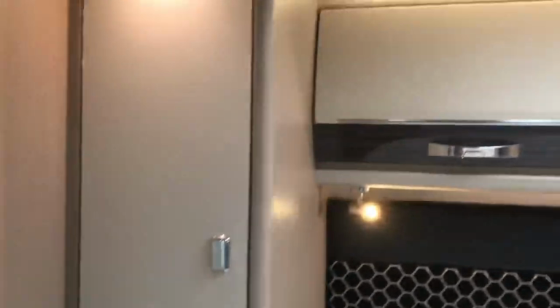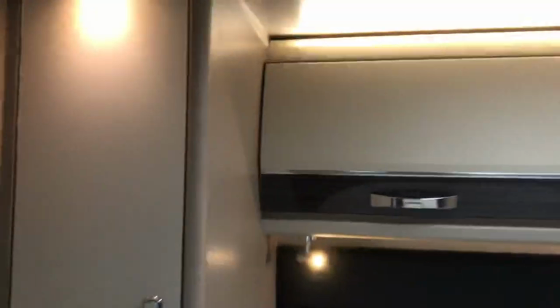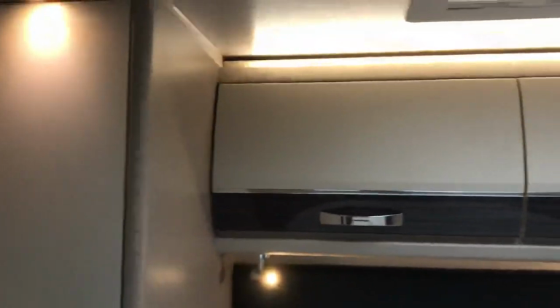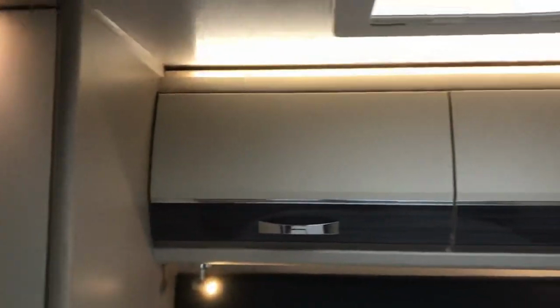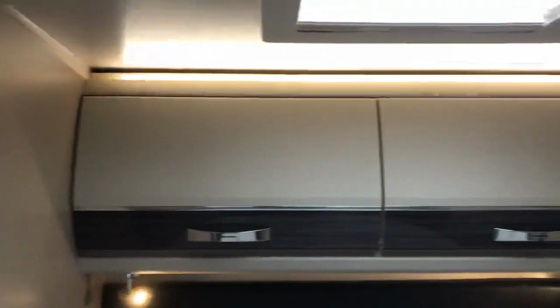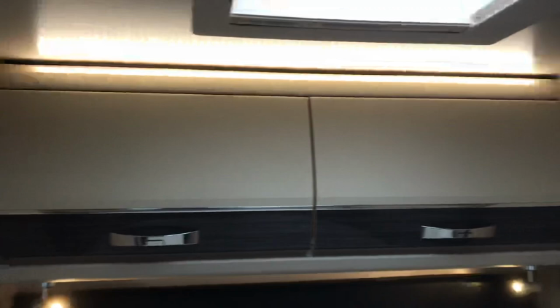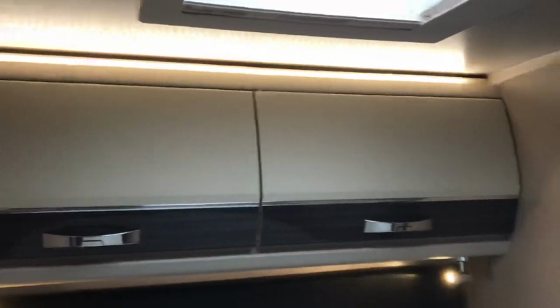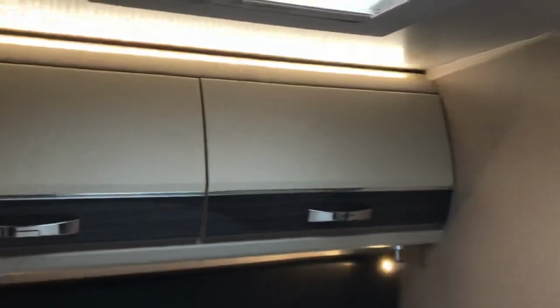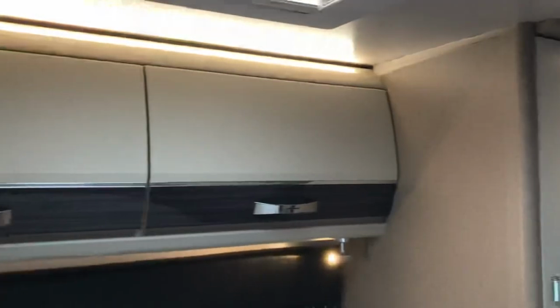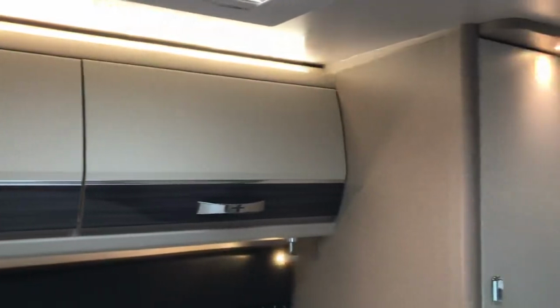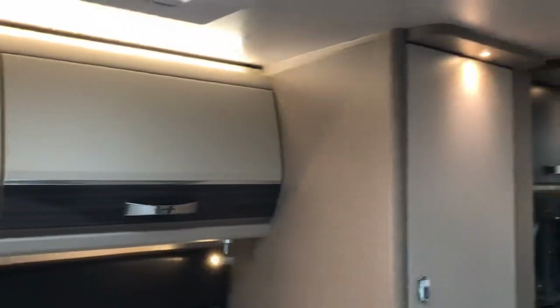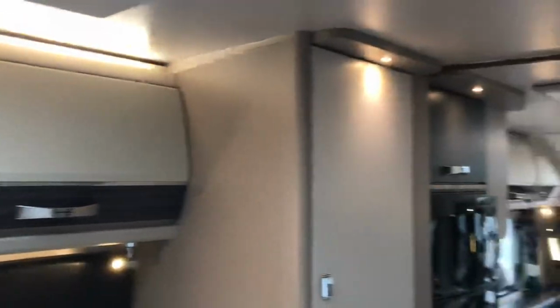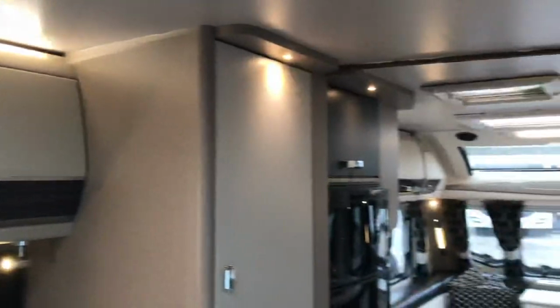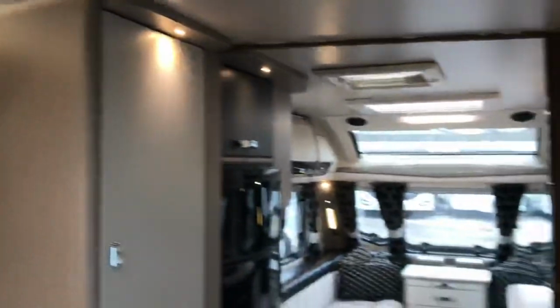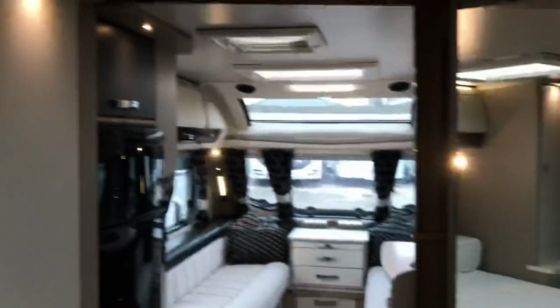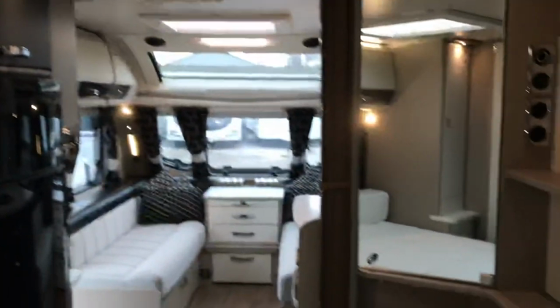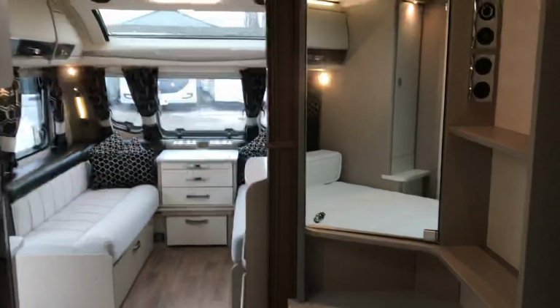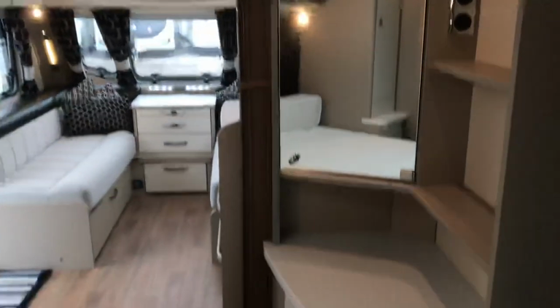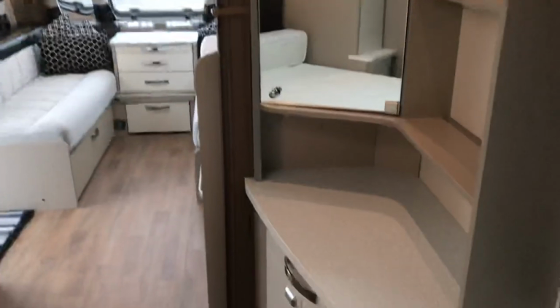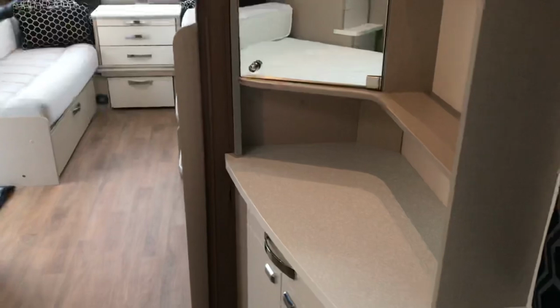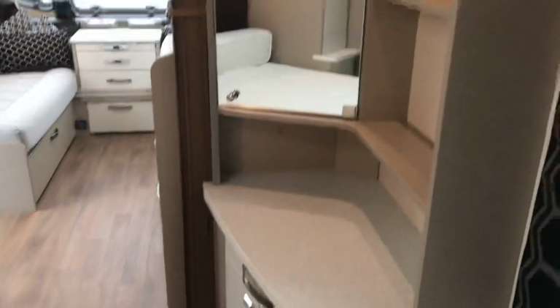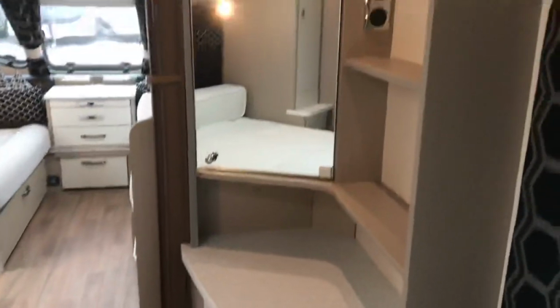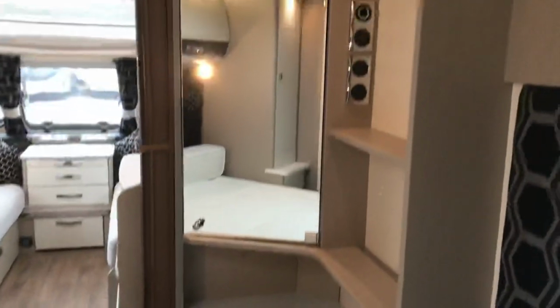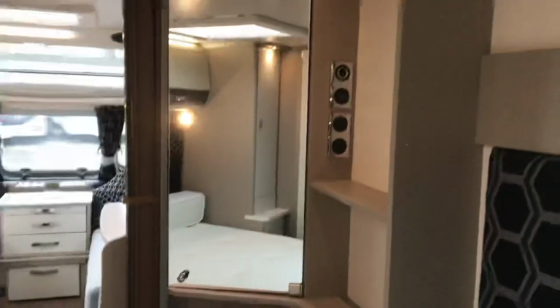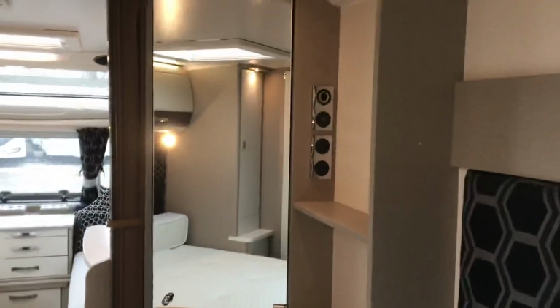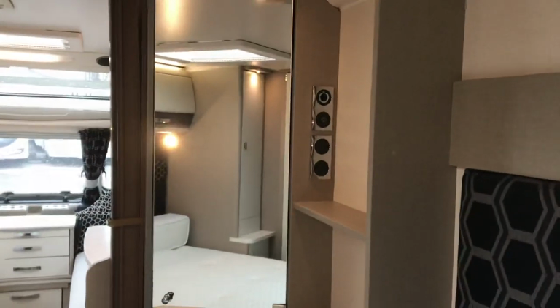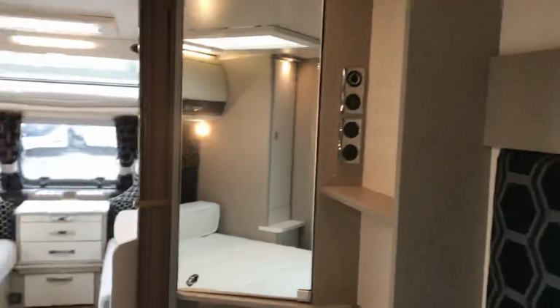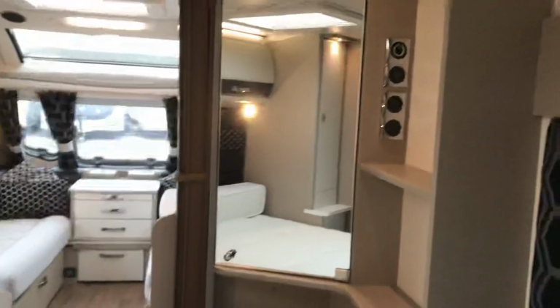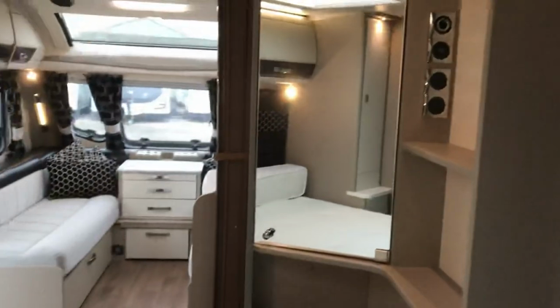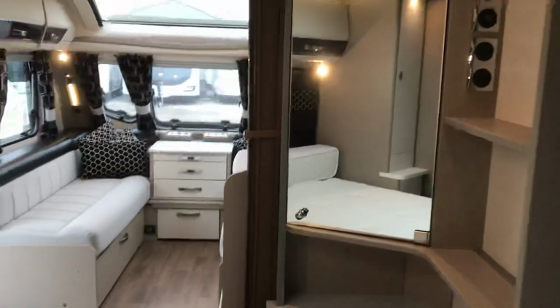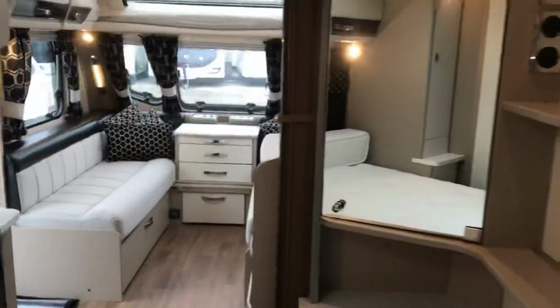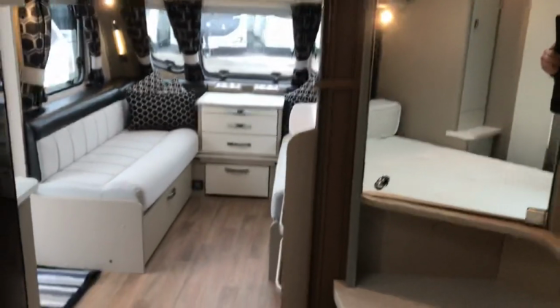Curved overhead aircraft-style lockers, TV point, and a vanity mirror. An absolutely stunning caravan.